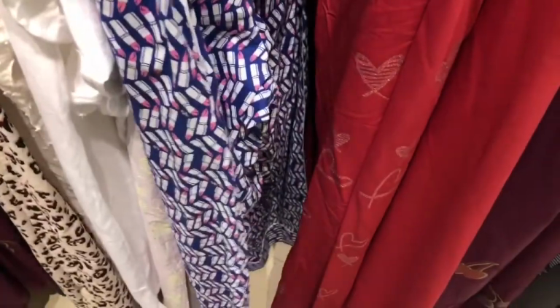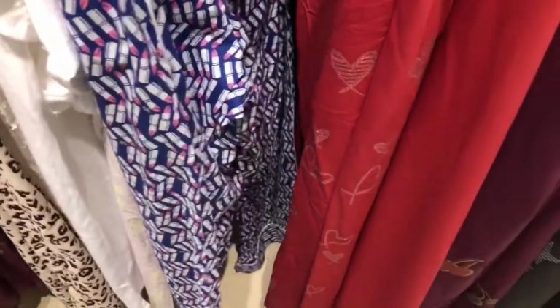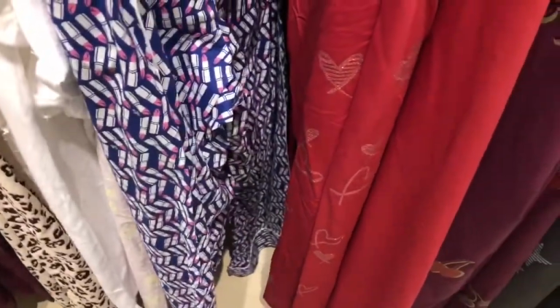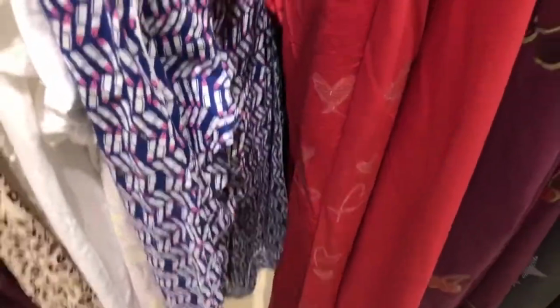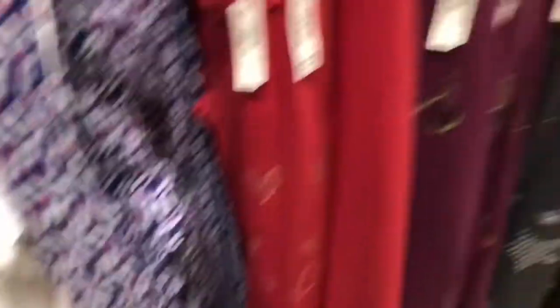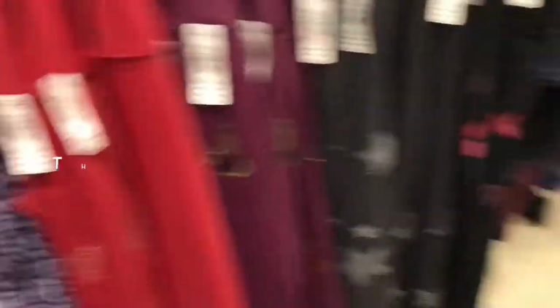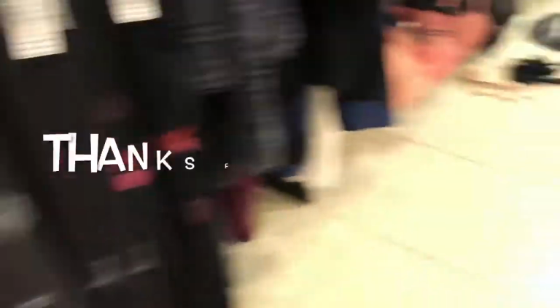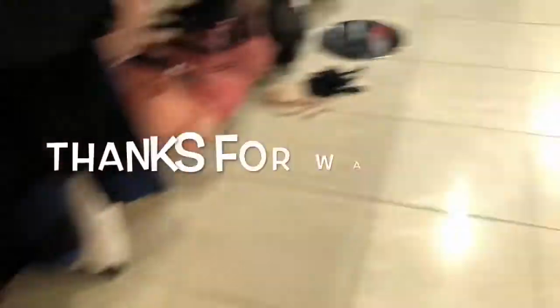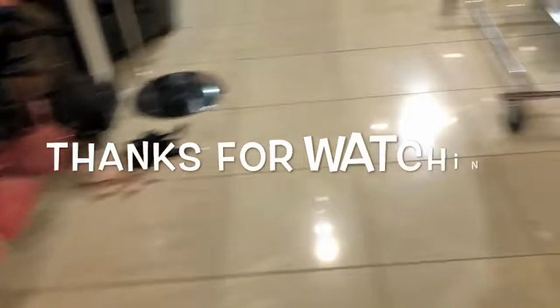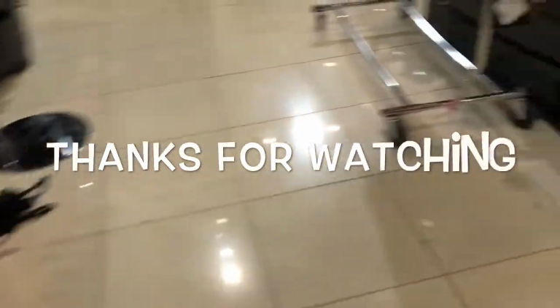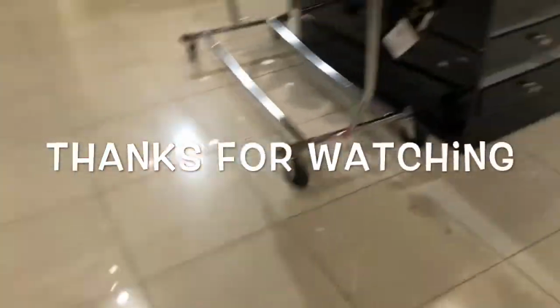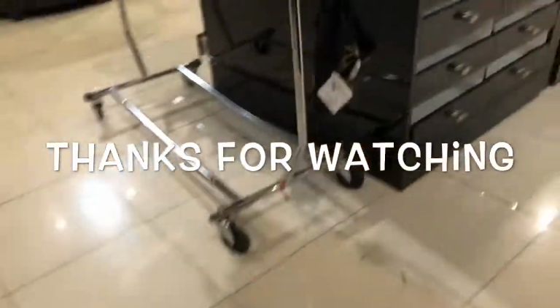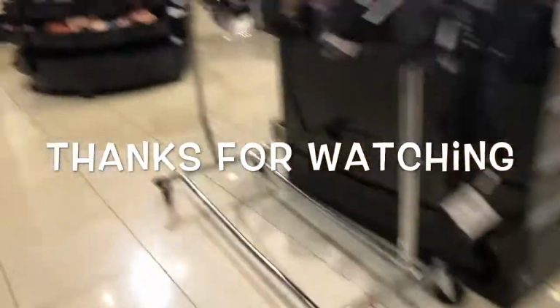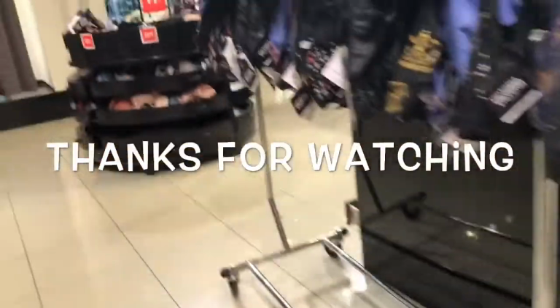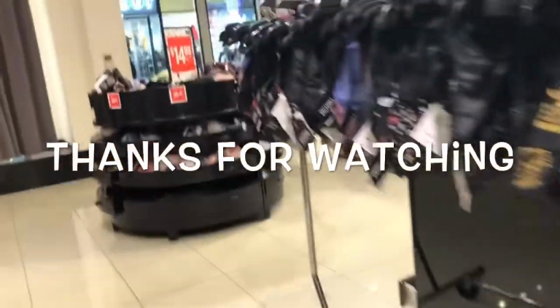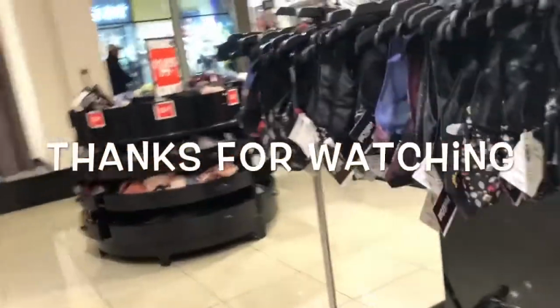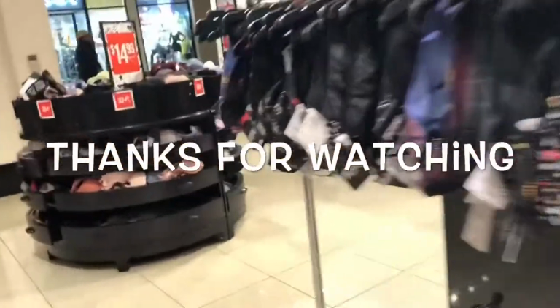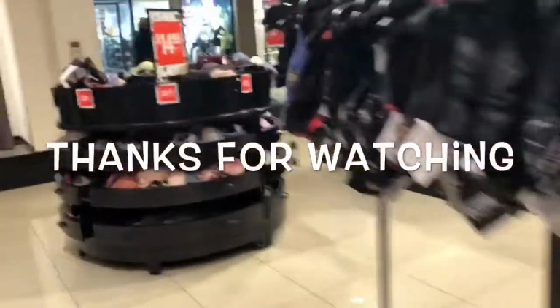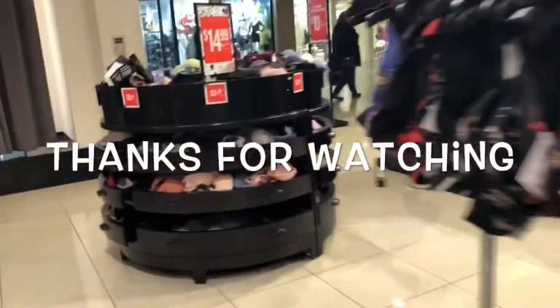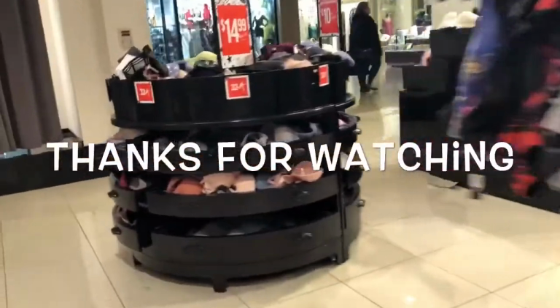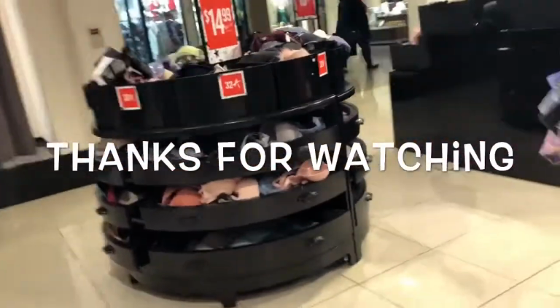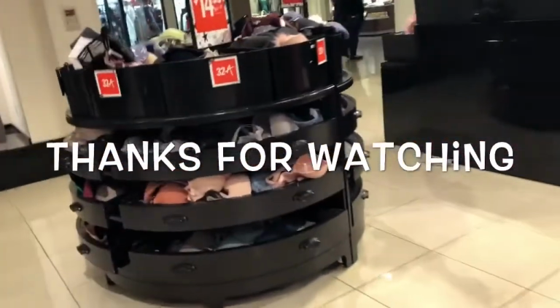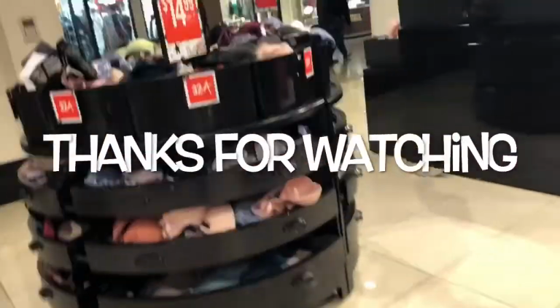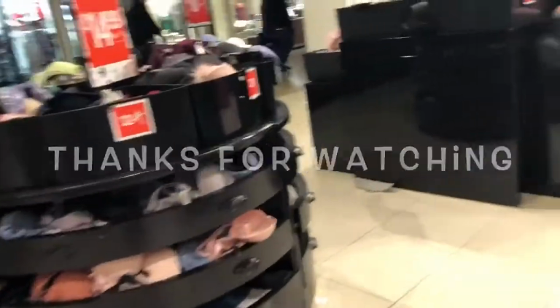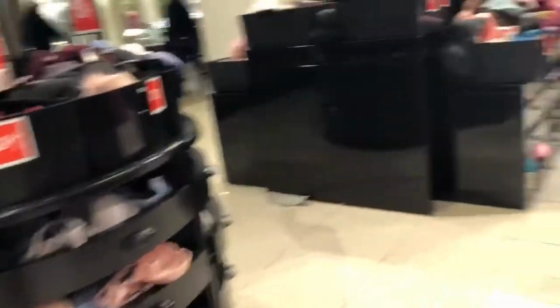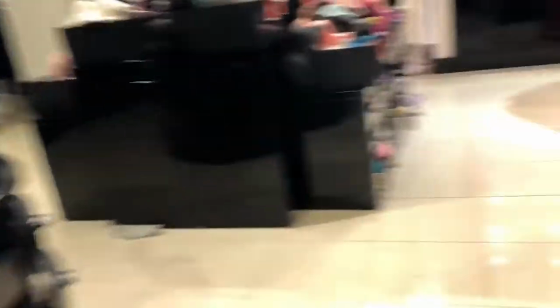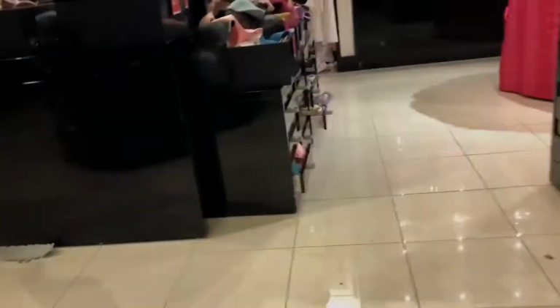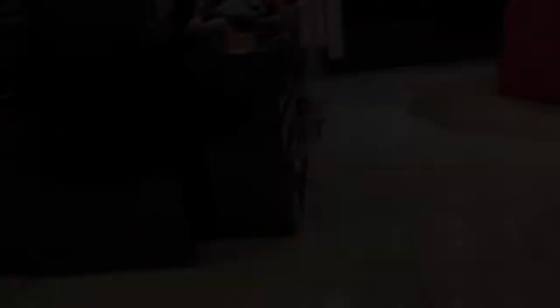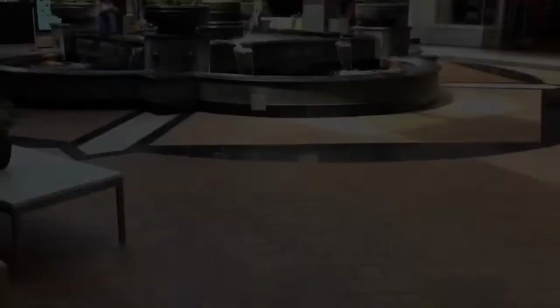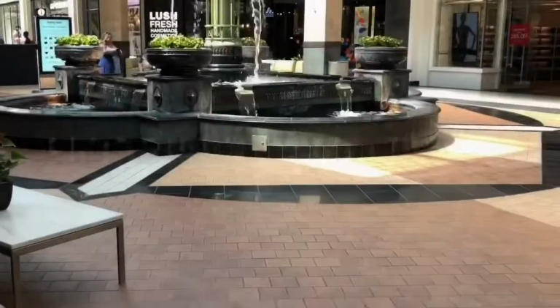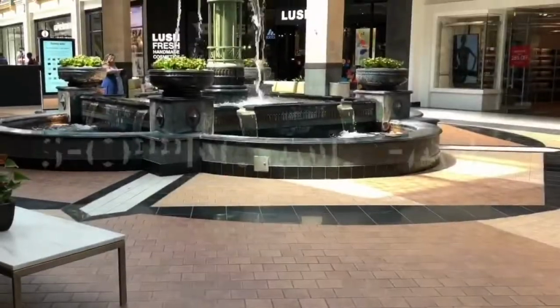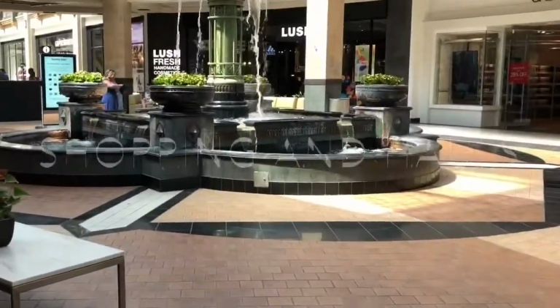I hope you liked this quick shop with me. I just wanted to show you some of the things I forgot to share. Subscribe if you're new and thanks so much for watching.